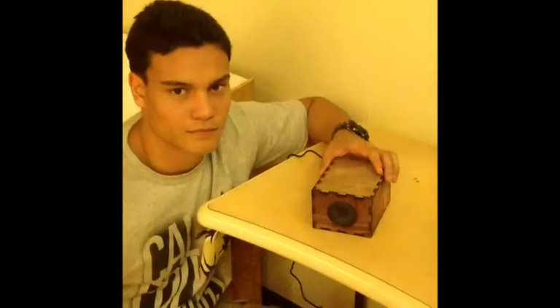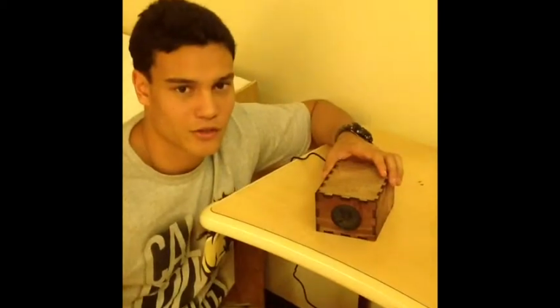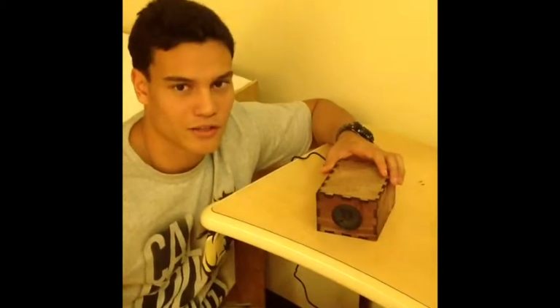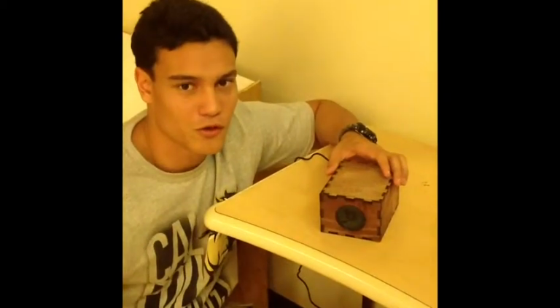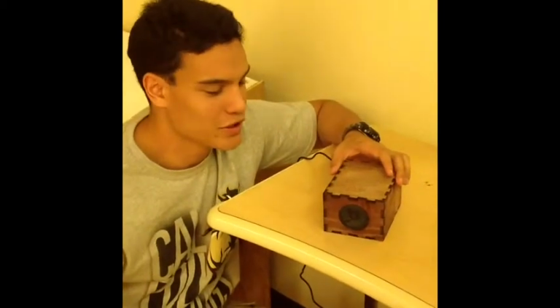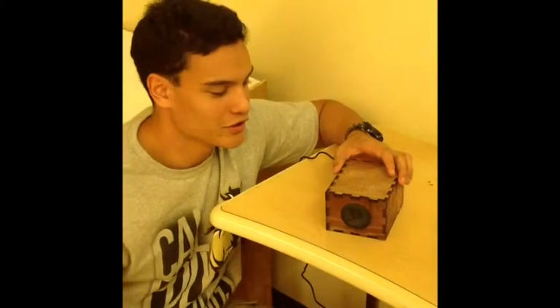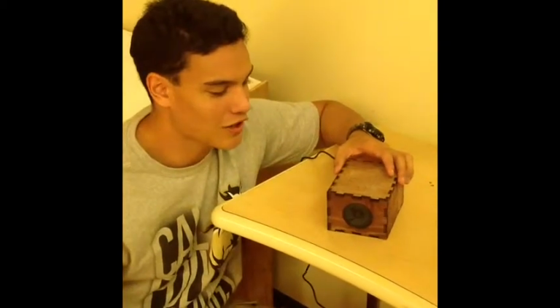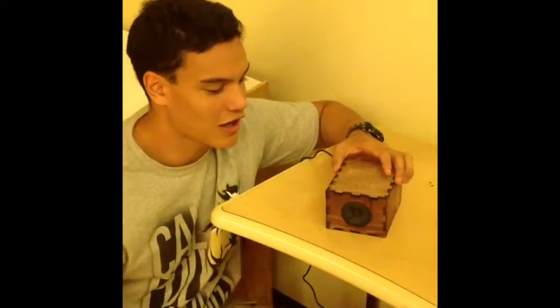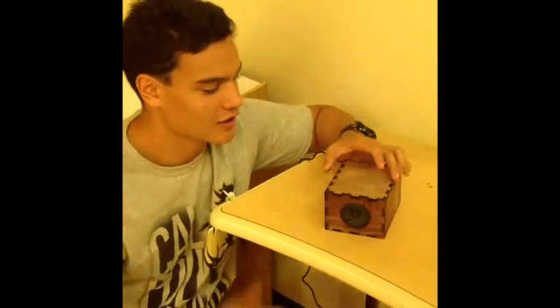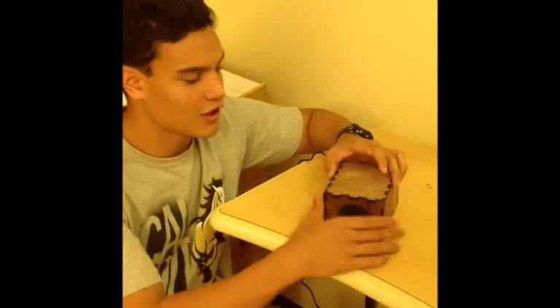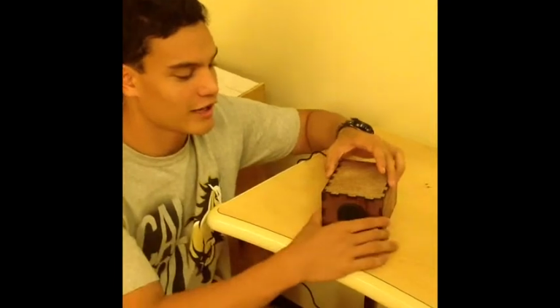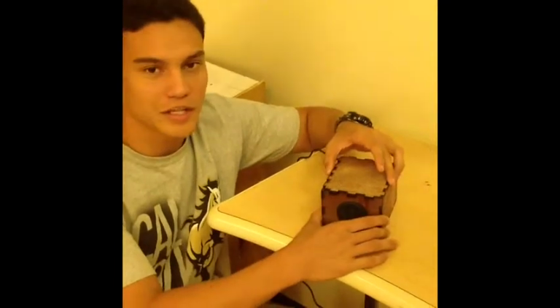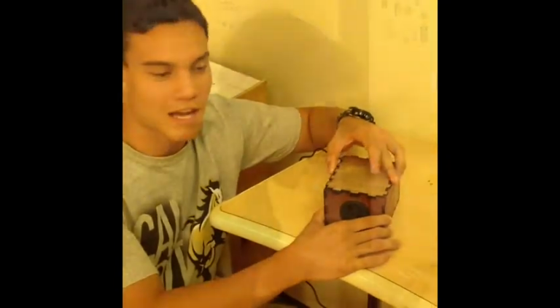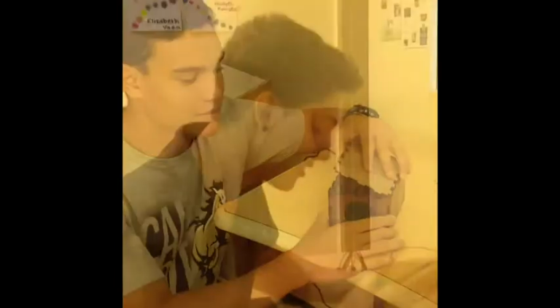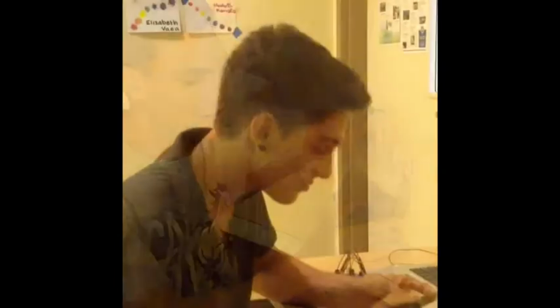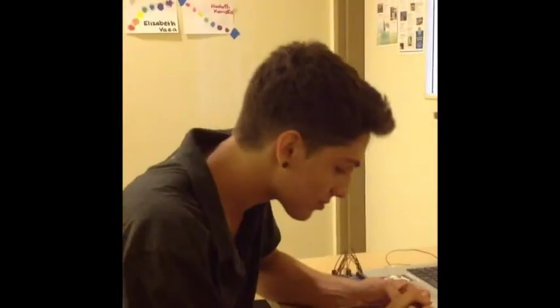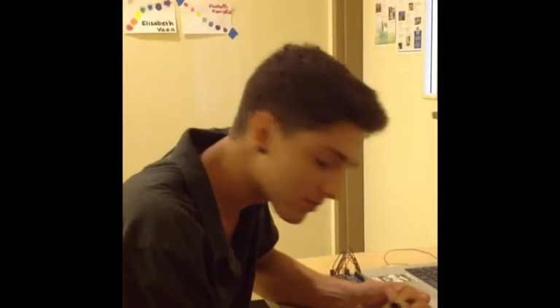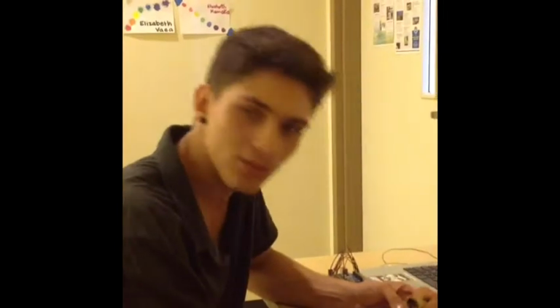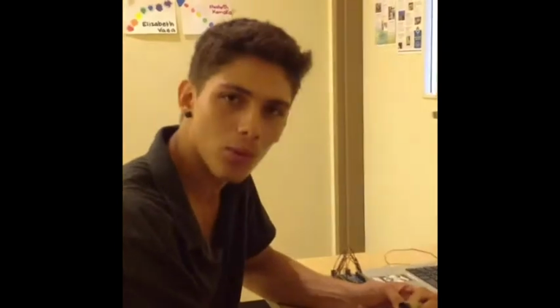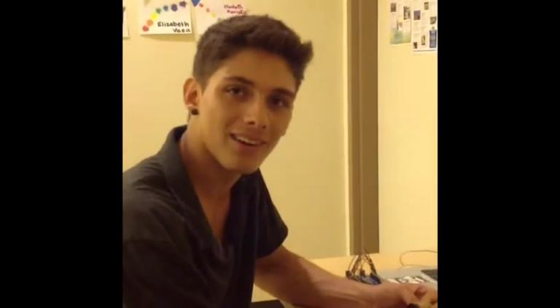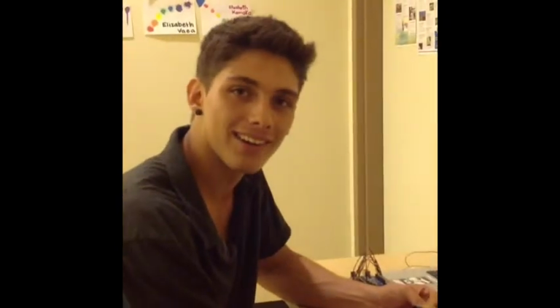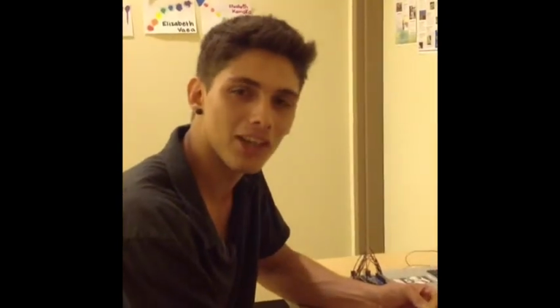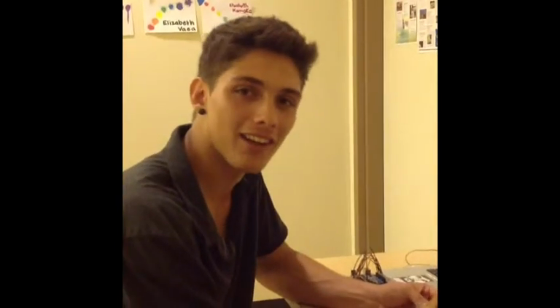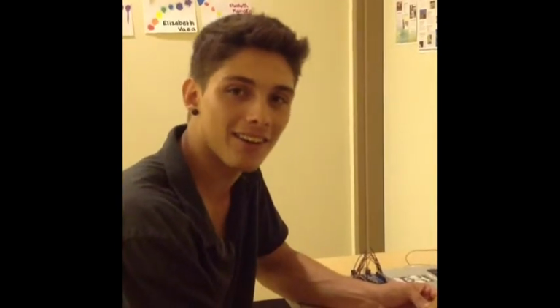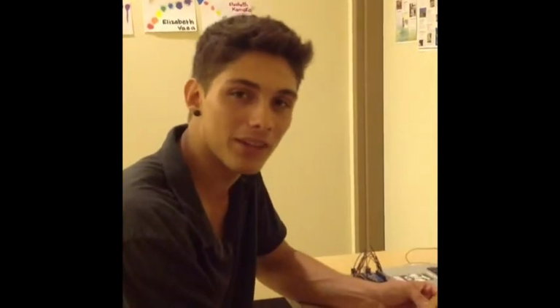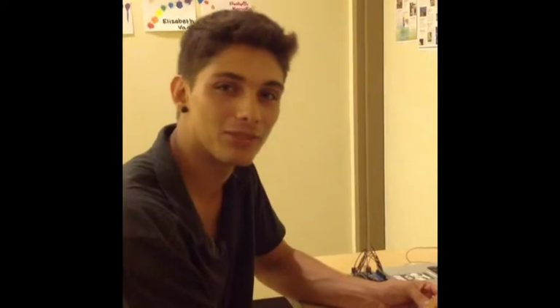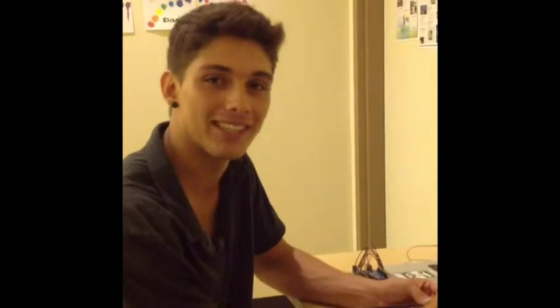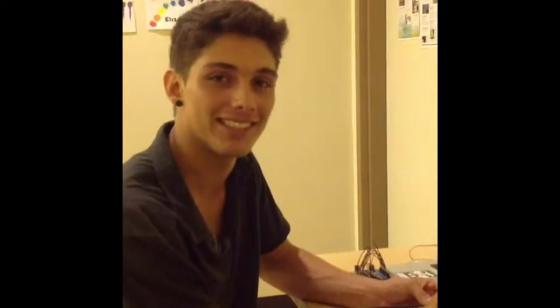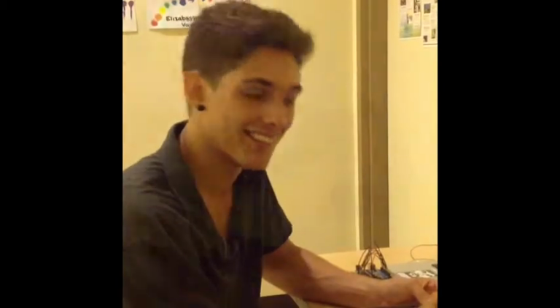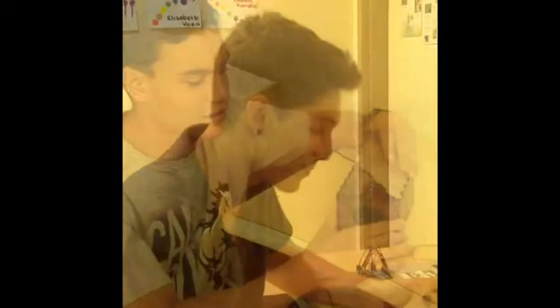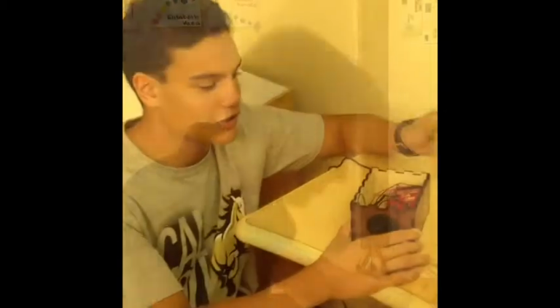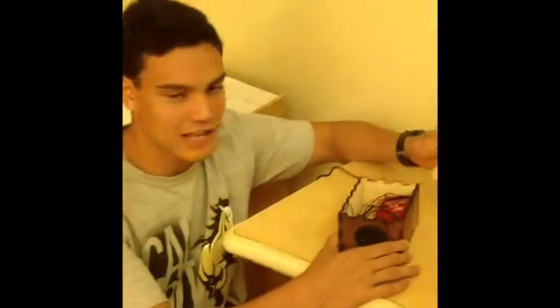That's right, you heard it — the talking clock. A clock that can speak the time. Wow, a talking clock — what a useful invention! Let's take a look inside.